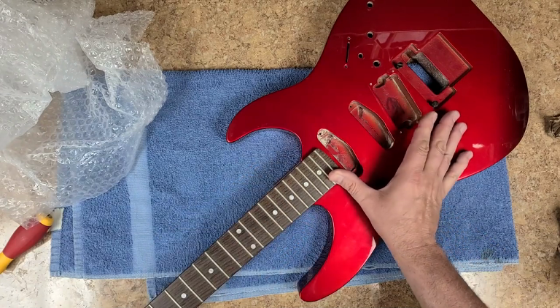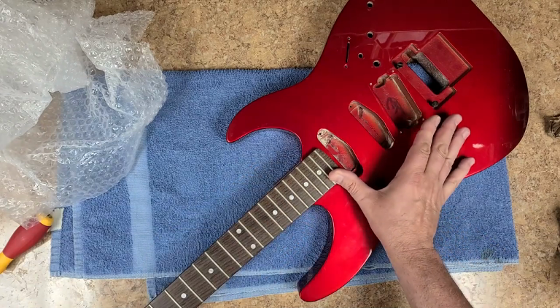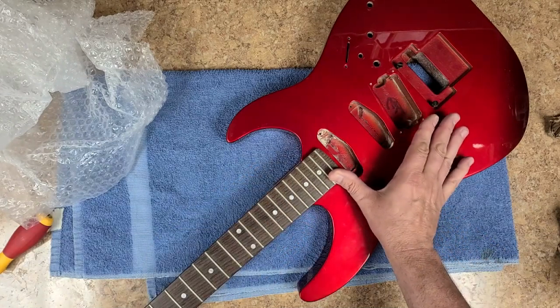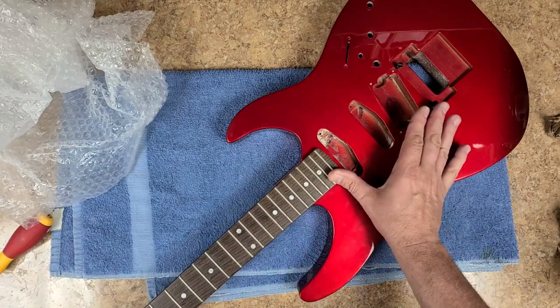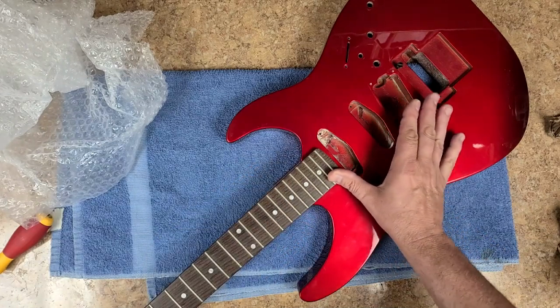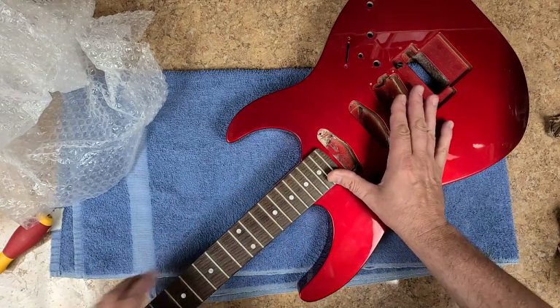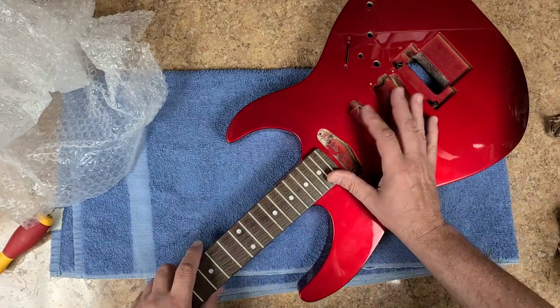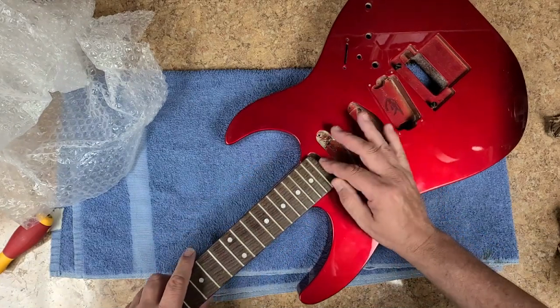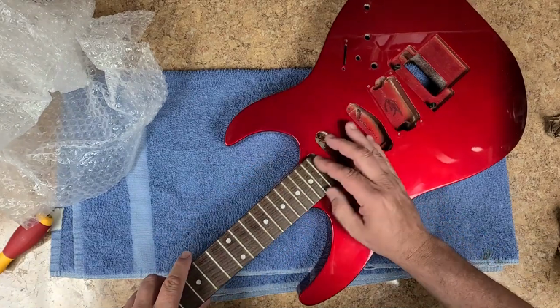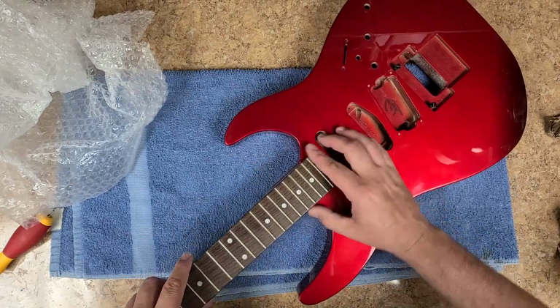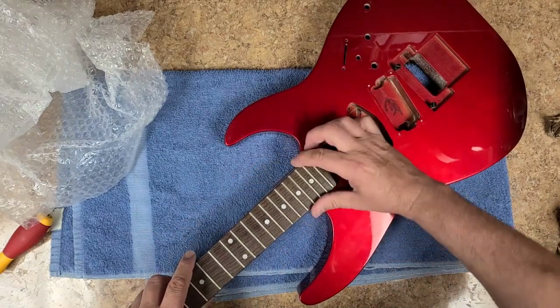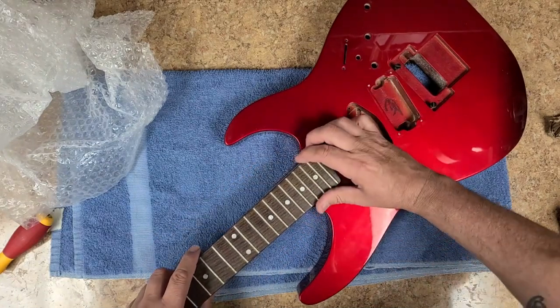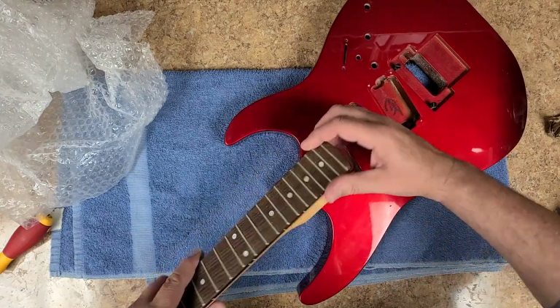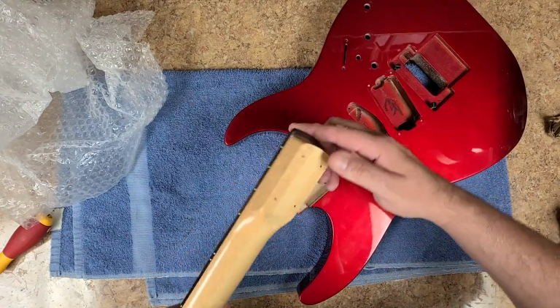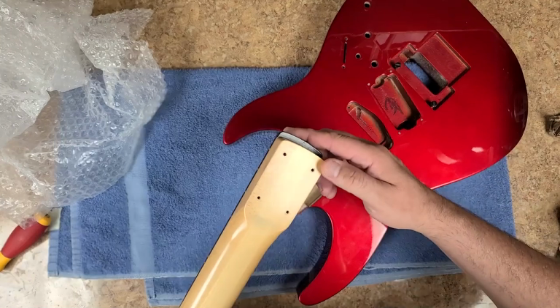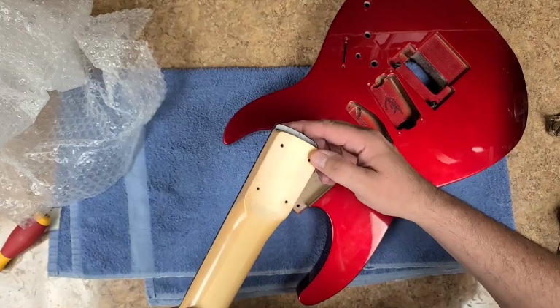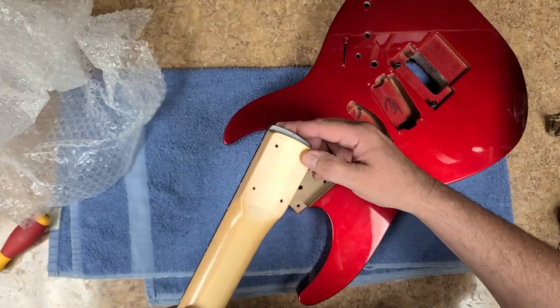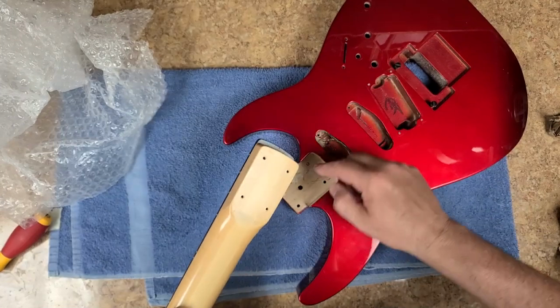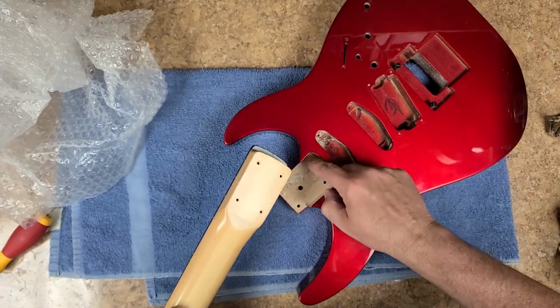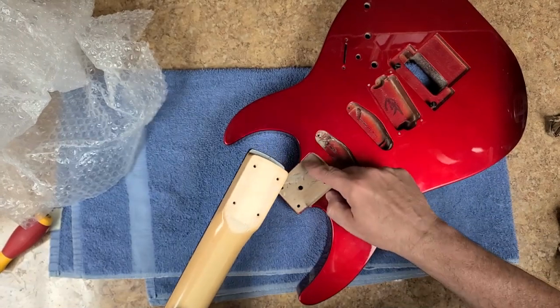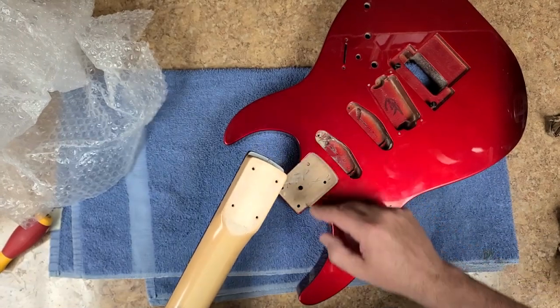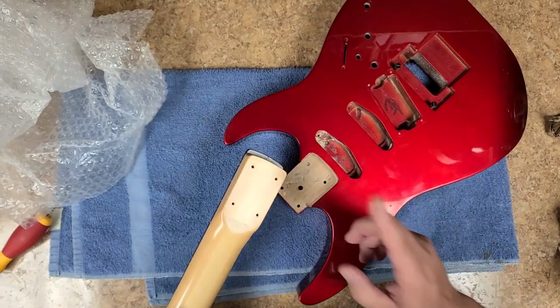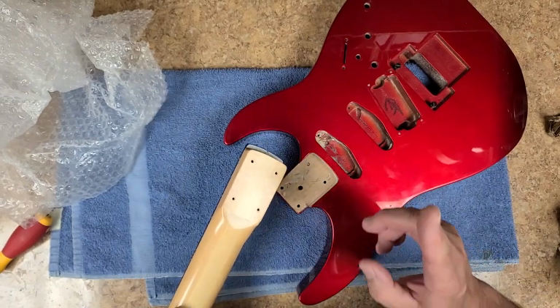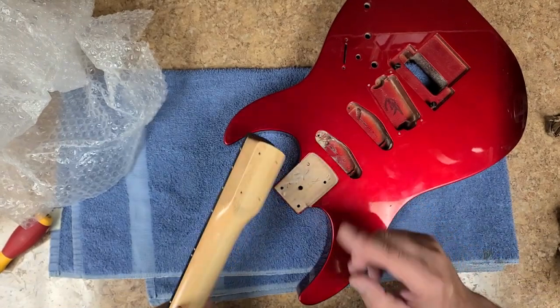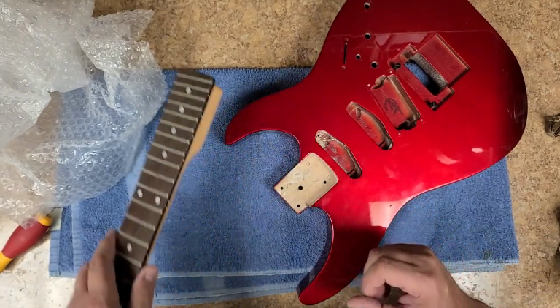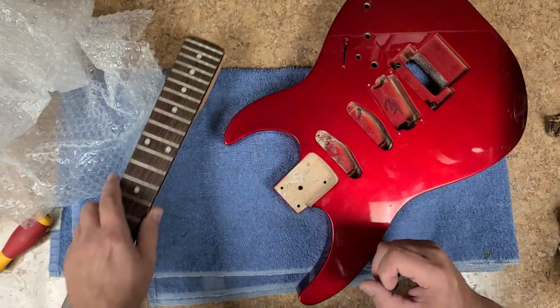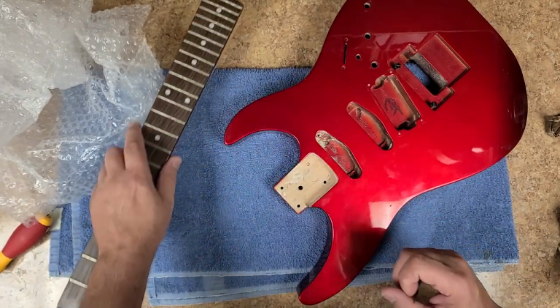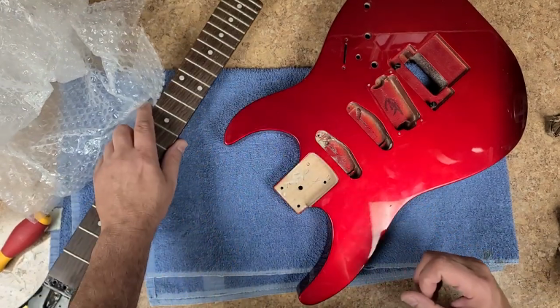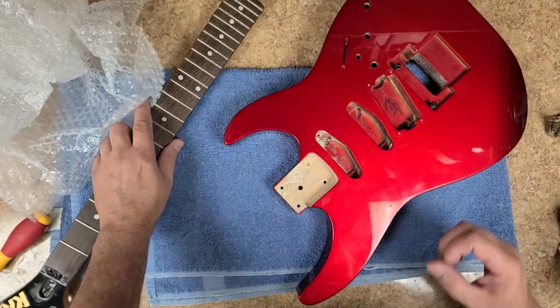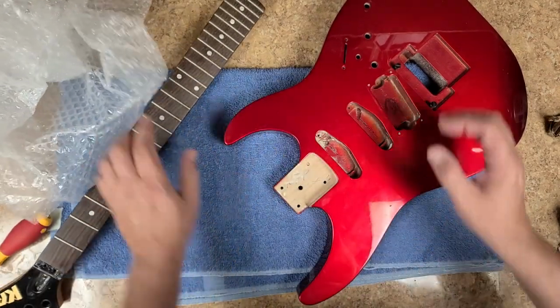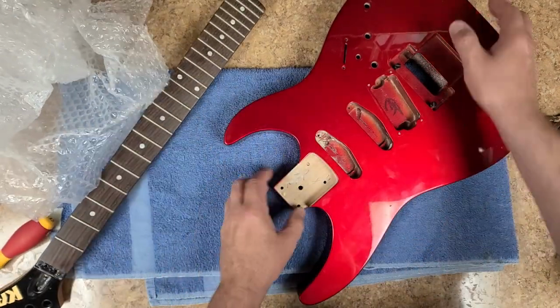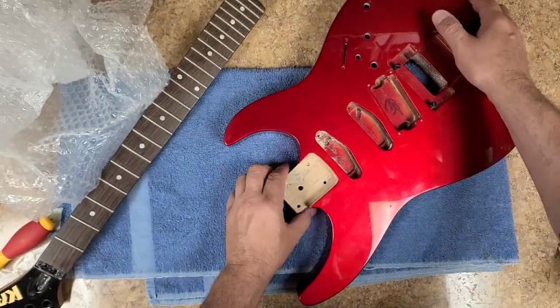Let's see how well it fits — oh, it fits like a charm. Yeah, she's going to look like a Kramer again. I highly doubt these screw holes will match here, but it's a good possibility they may.